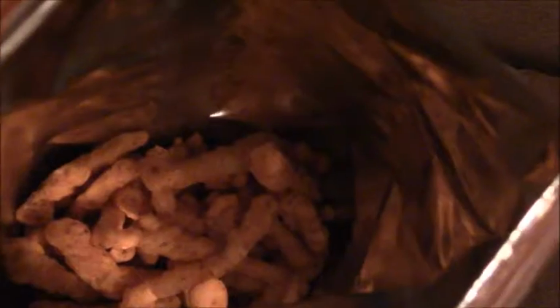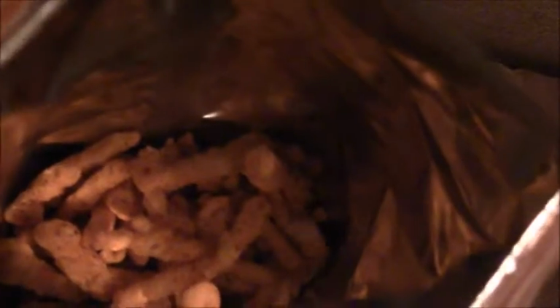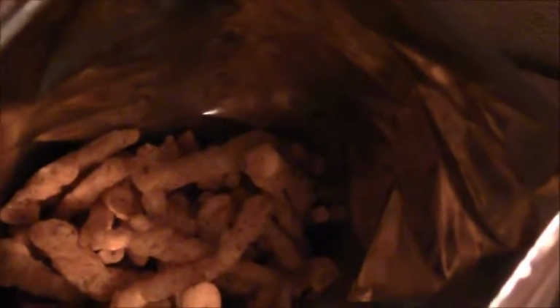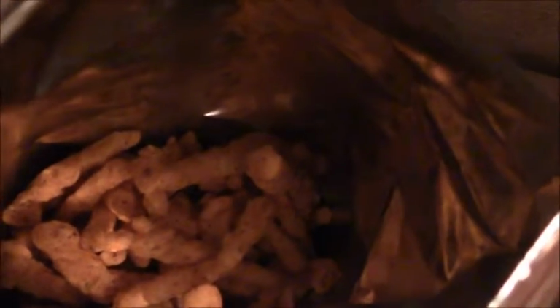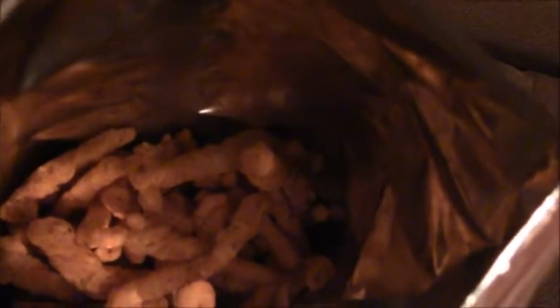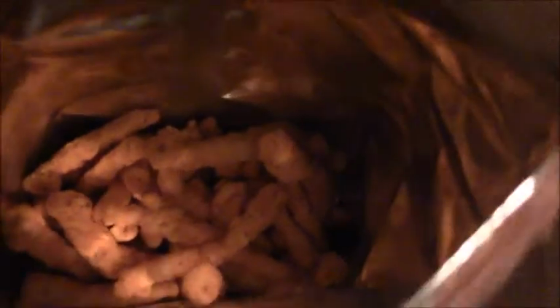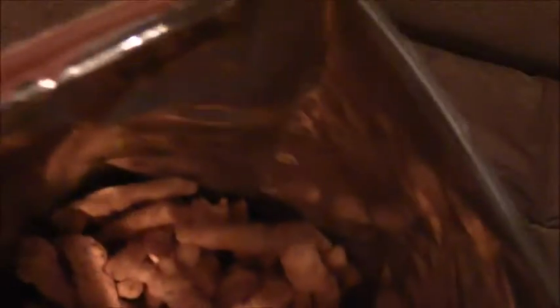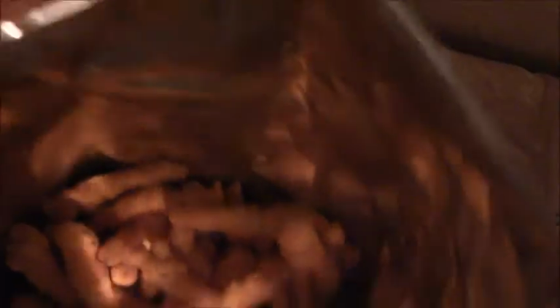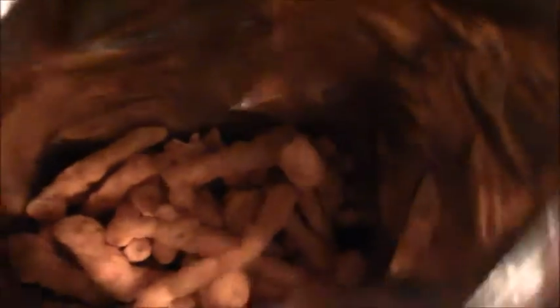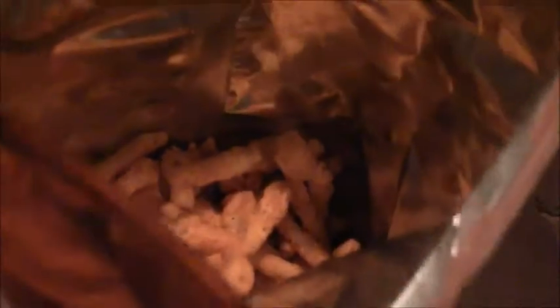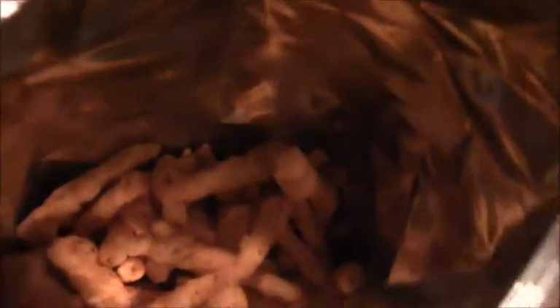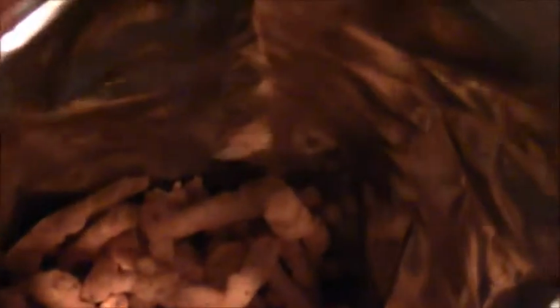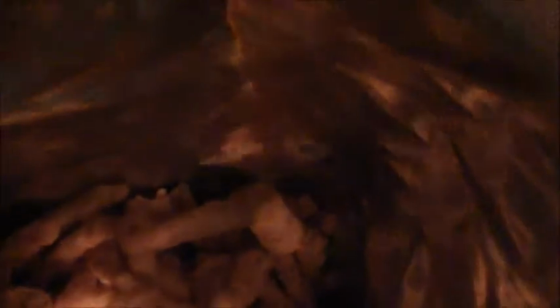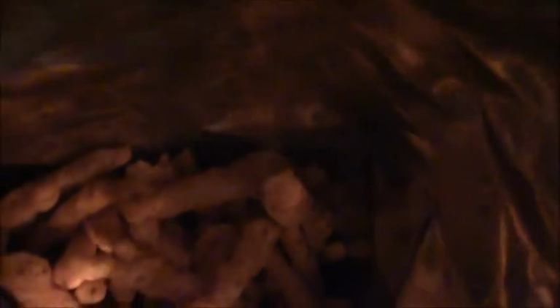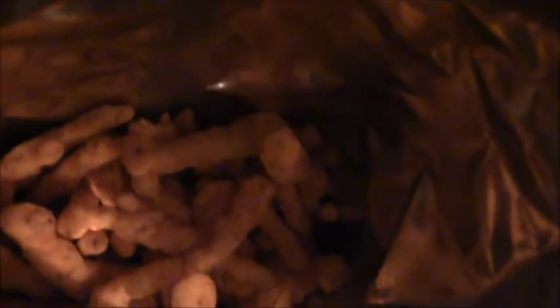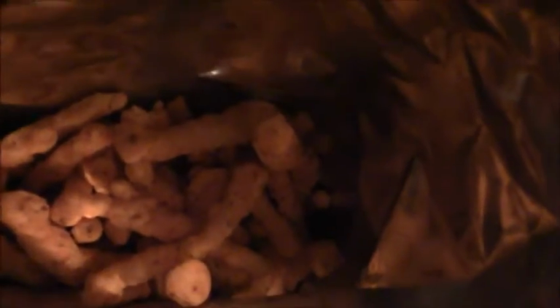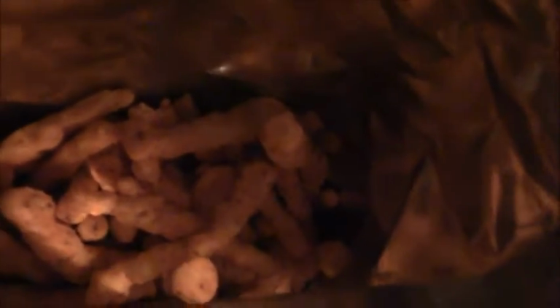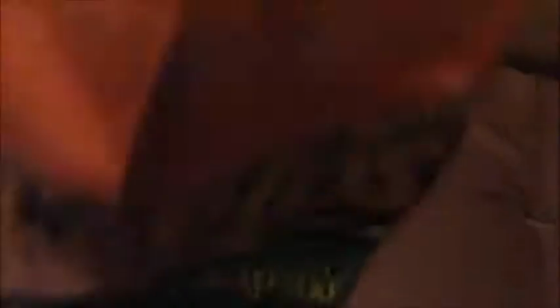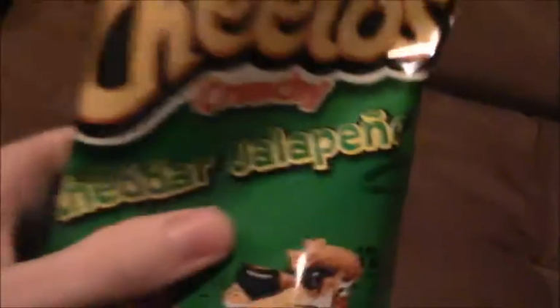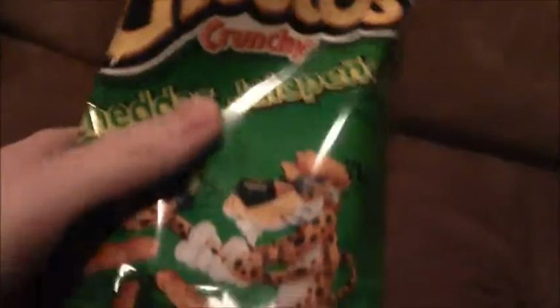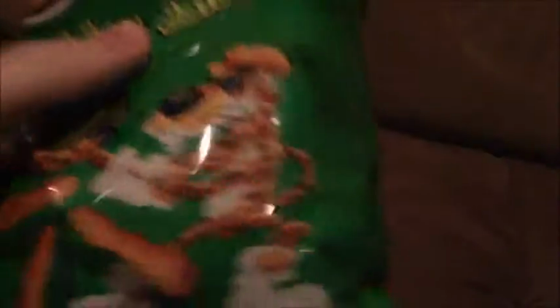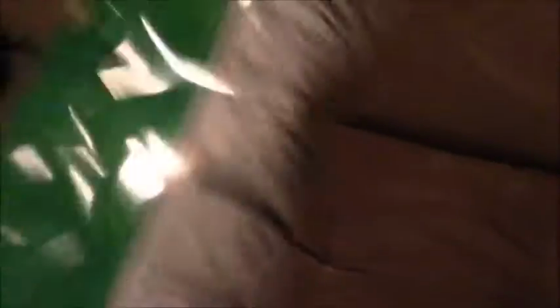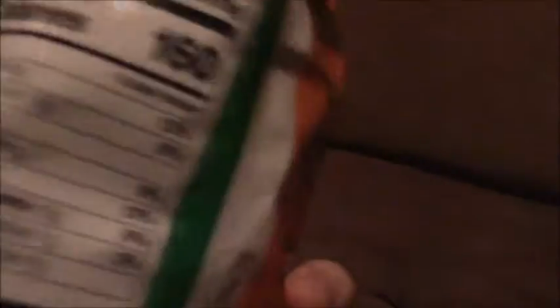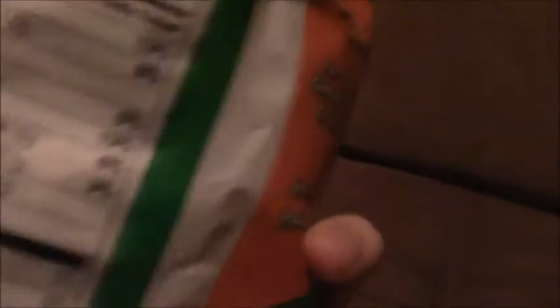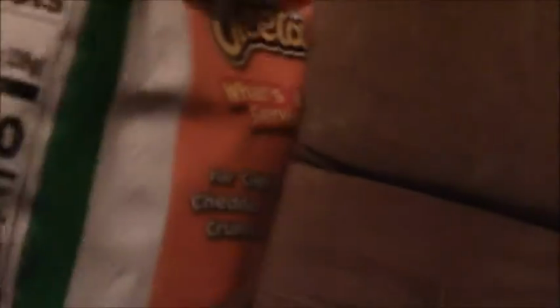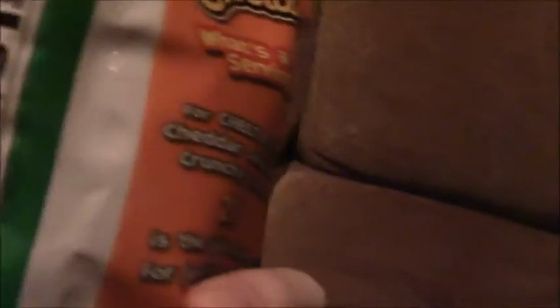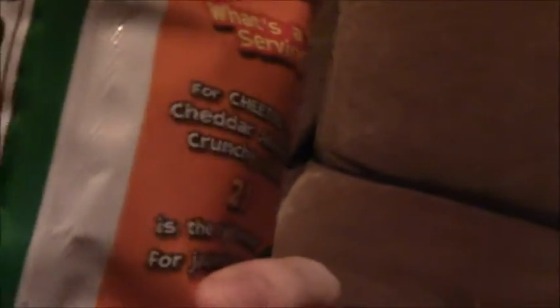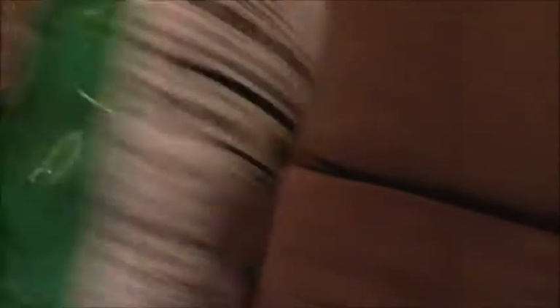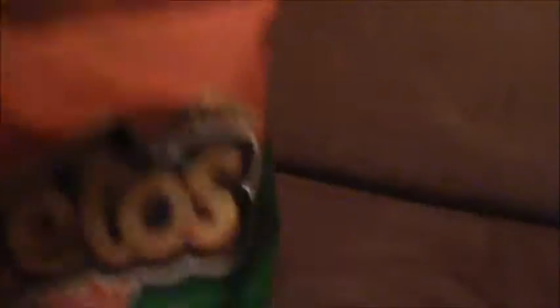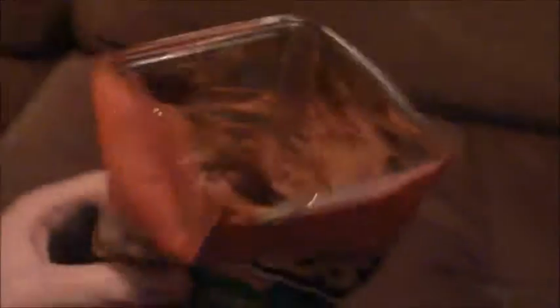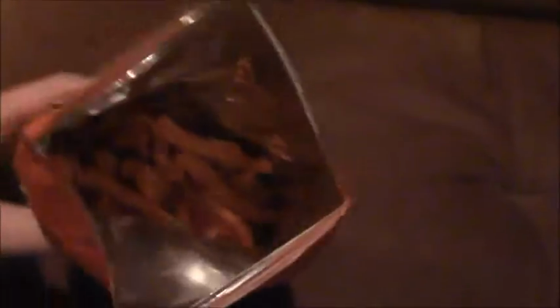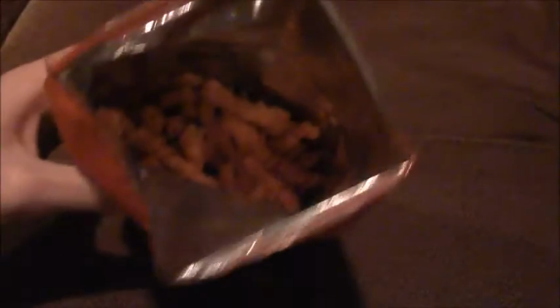I just opened the bag, and as you can see, they look a bit like regular Cheetos. And there's those green bits there — that's supposedly the jalapeno. Let's just see how much of a jalapeno flavor it has.